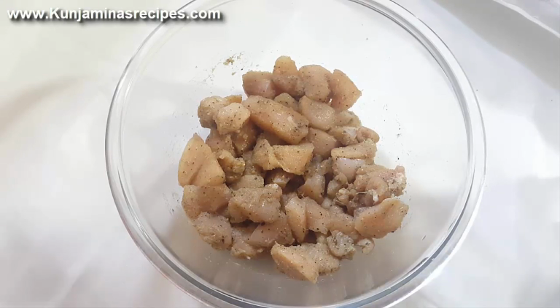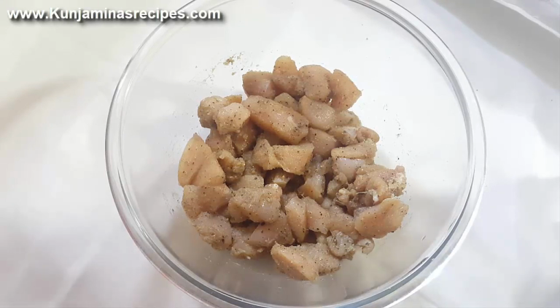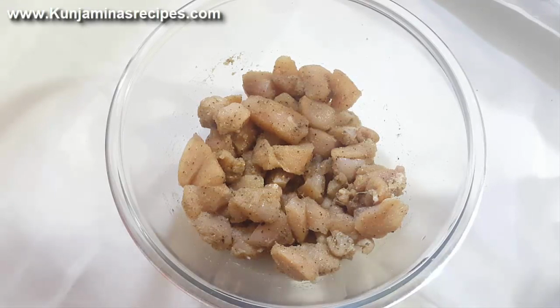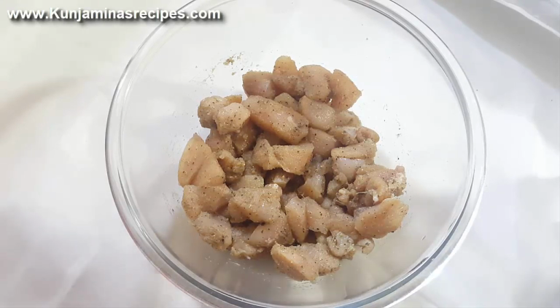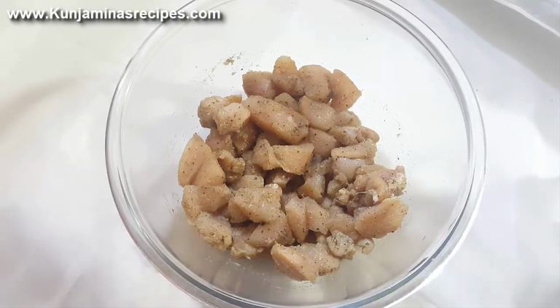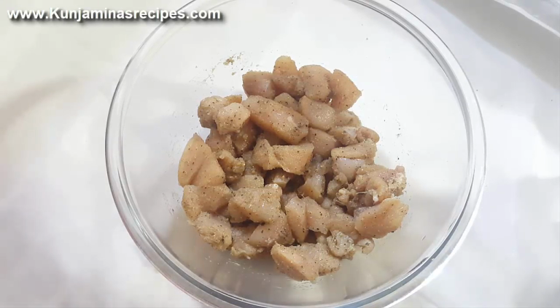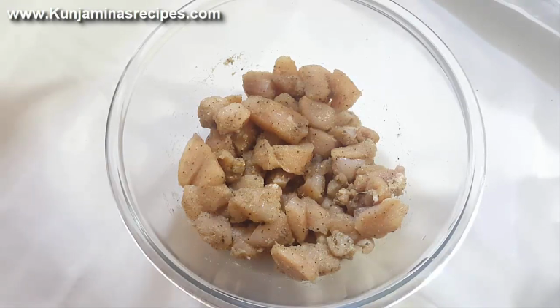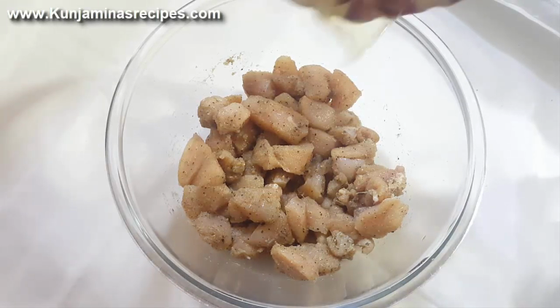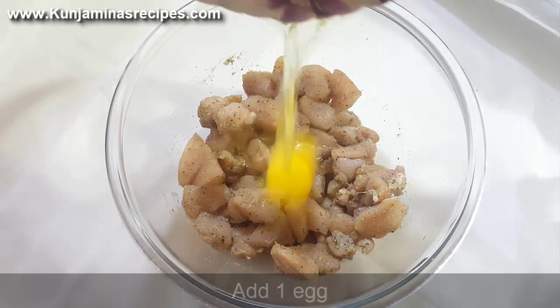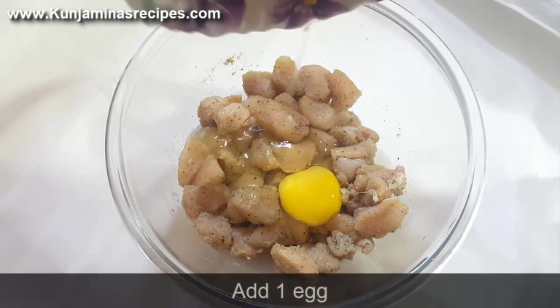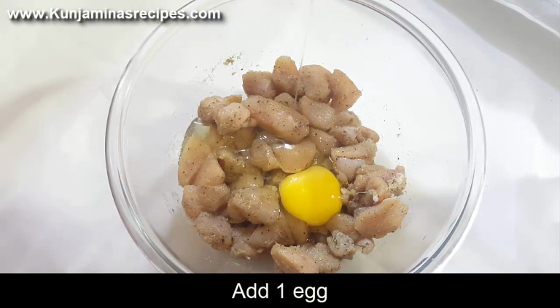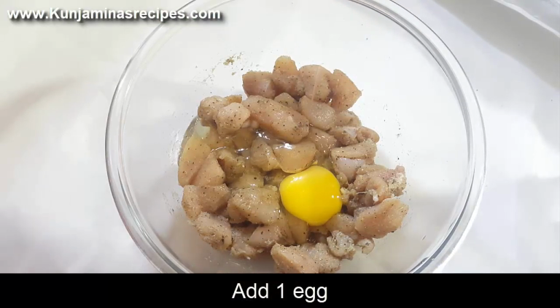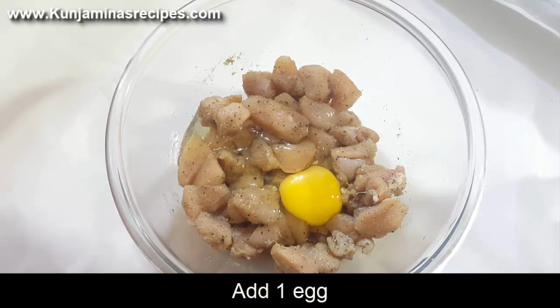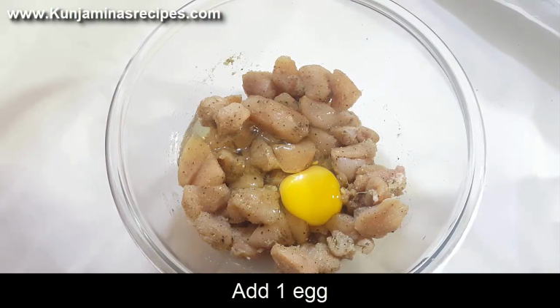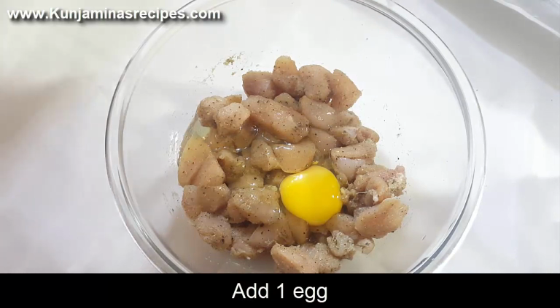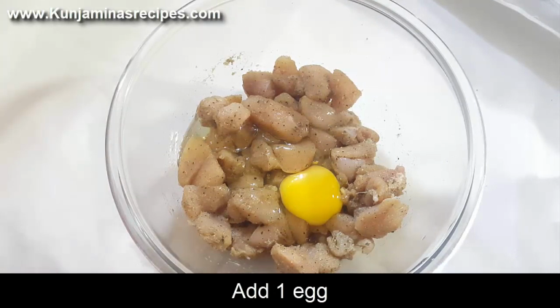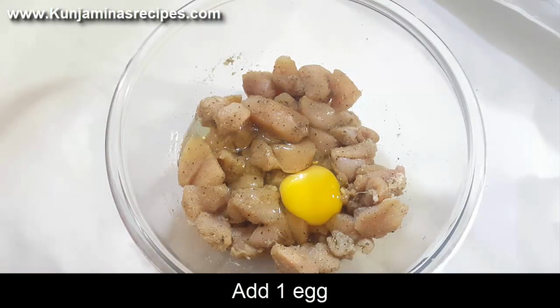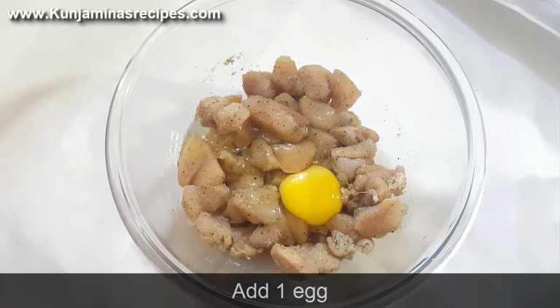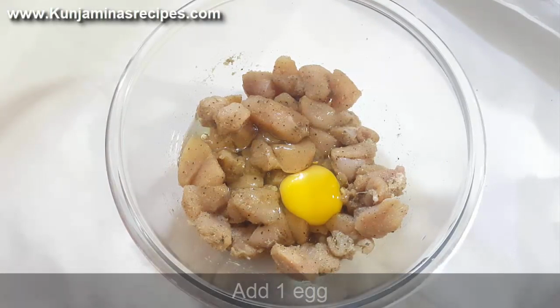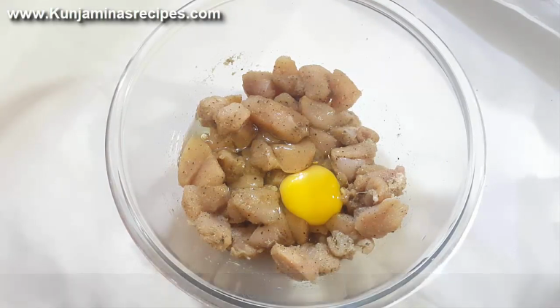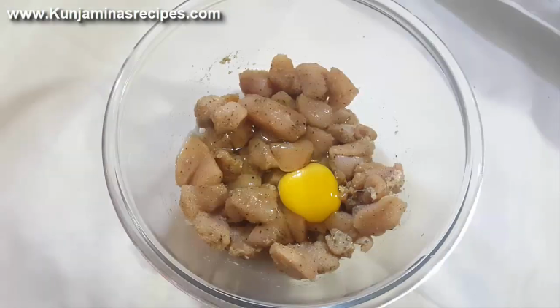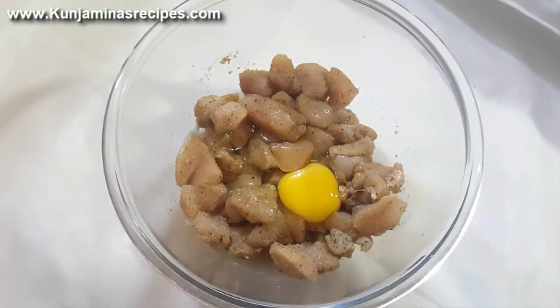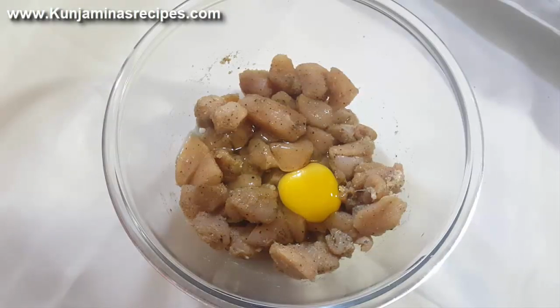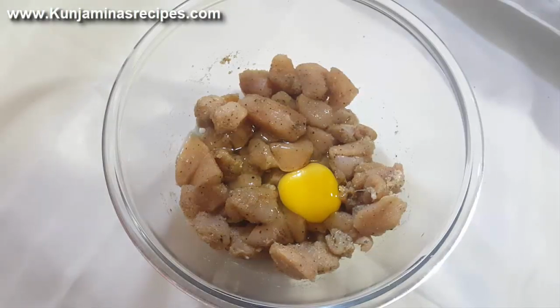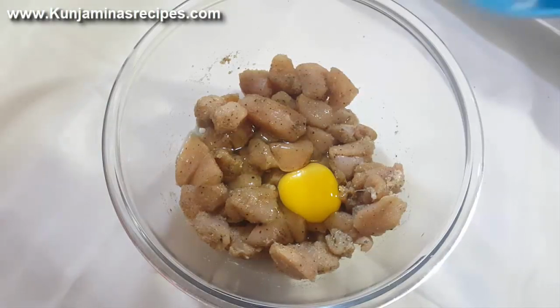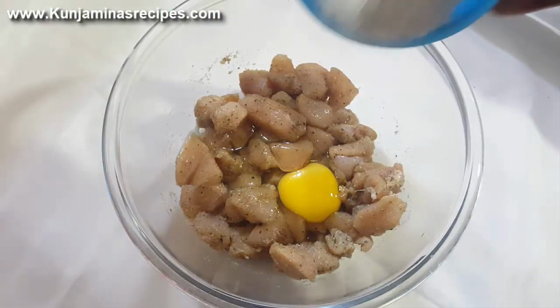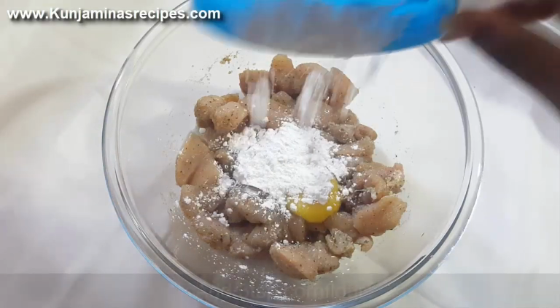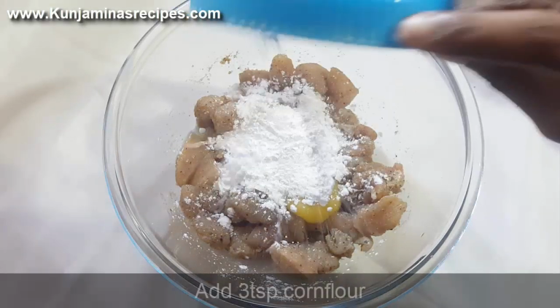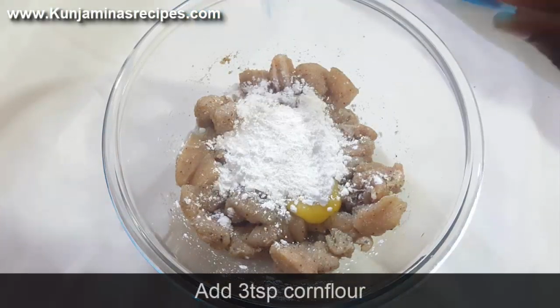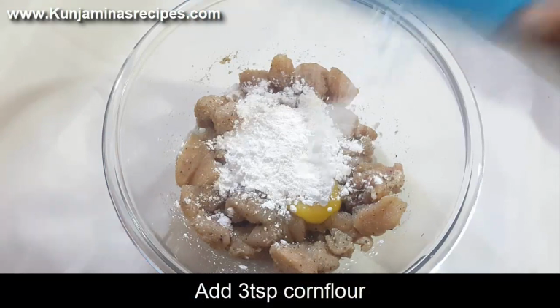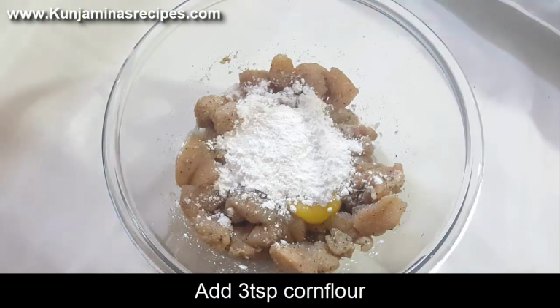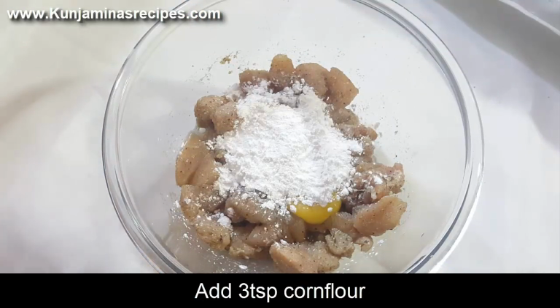Add 1 egg. Add 3 teaspoons of corn flour.